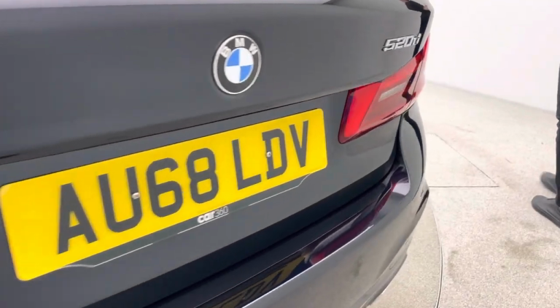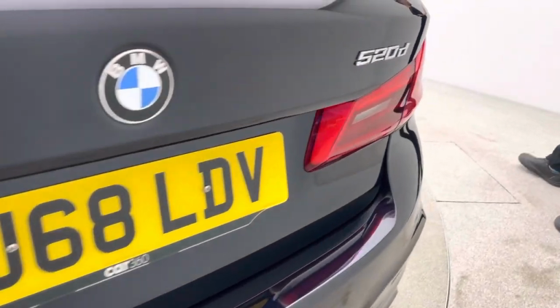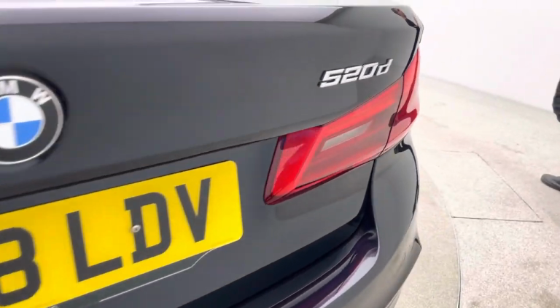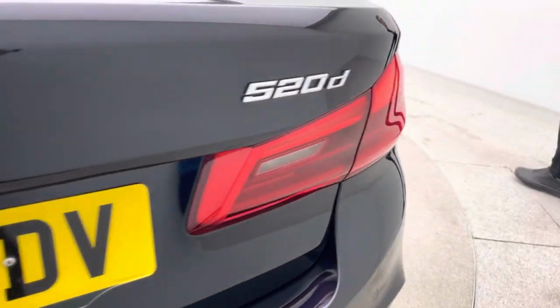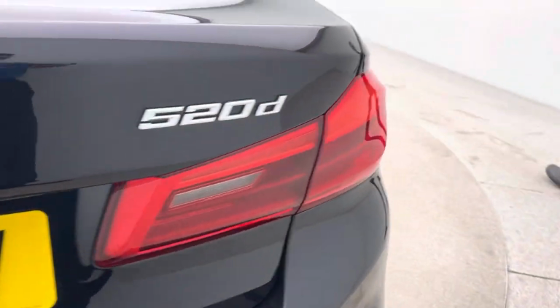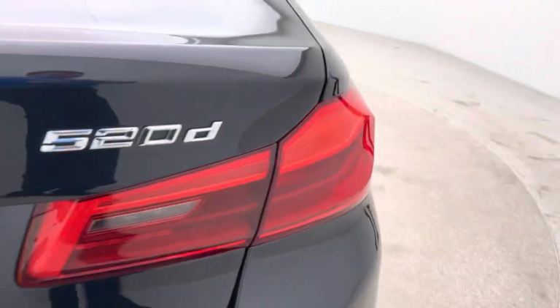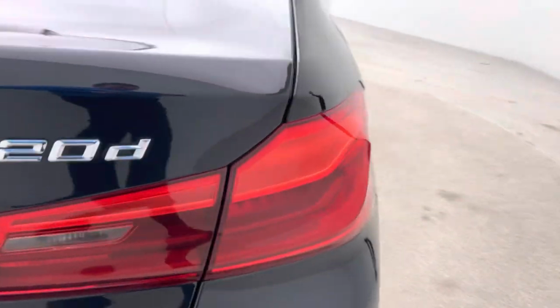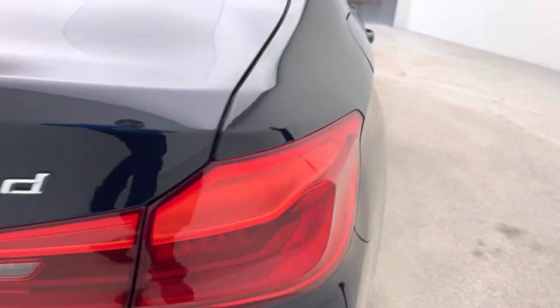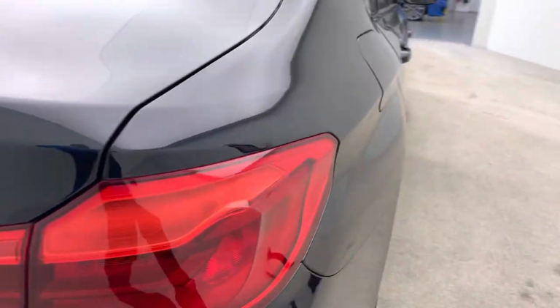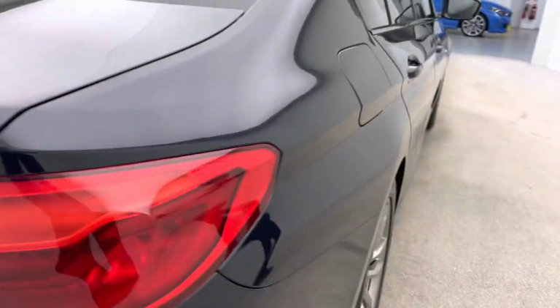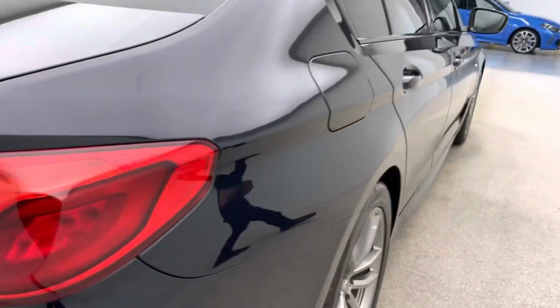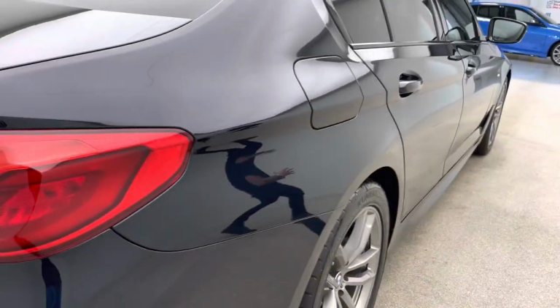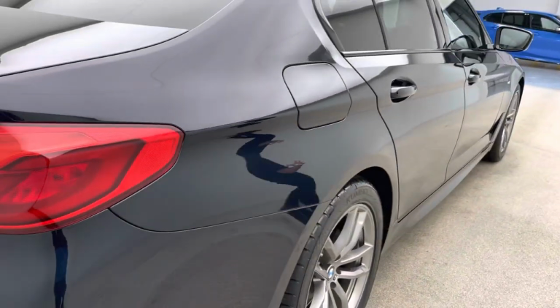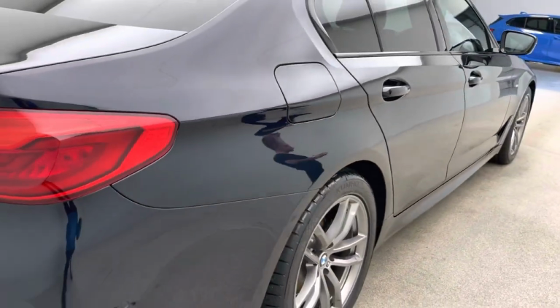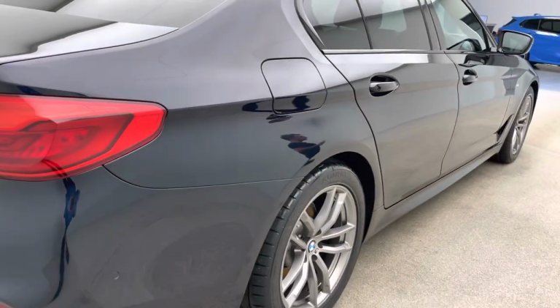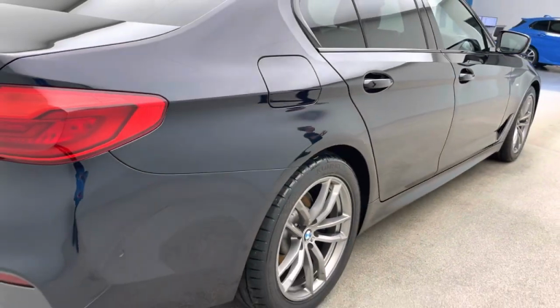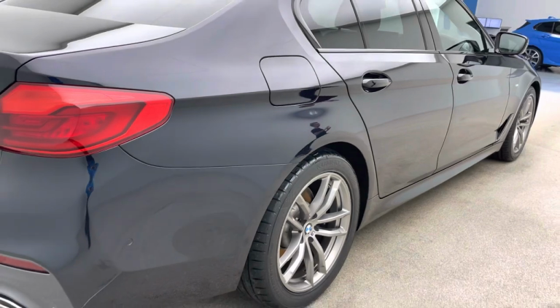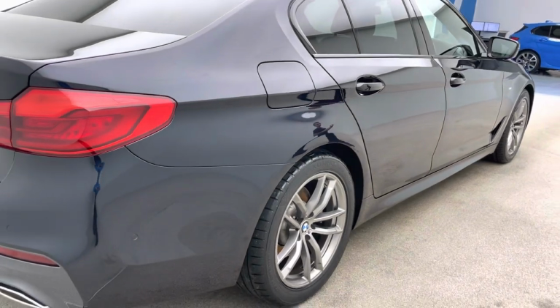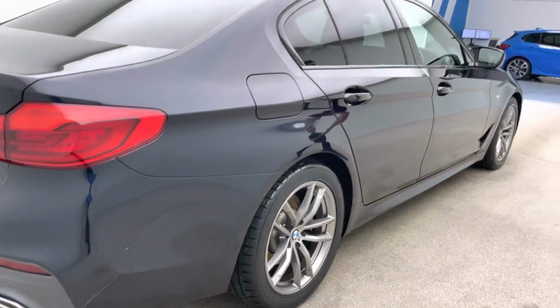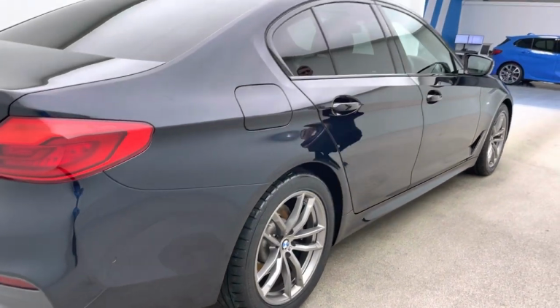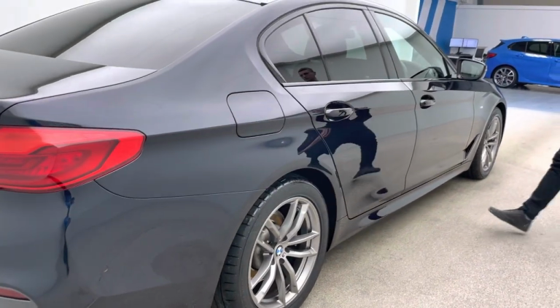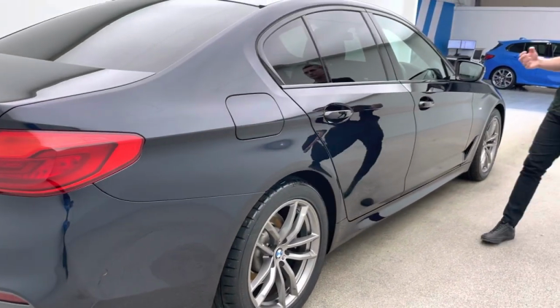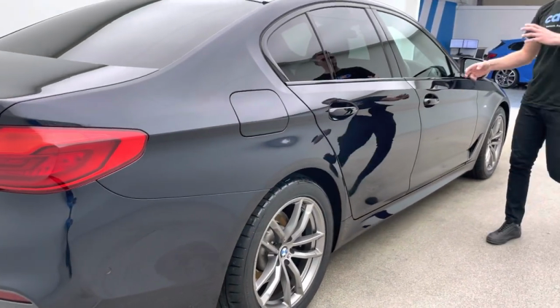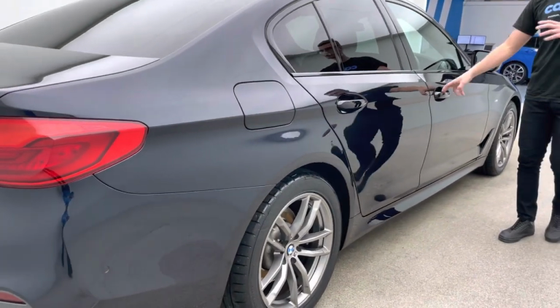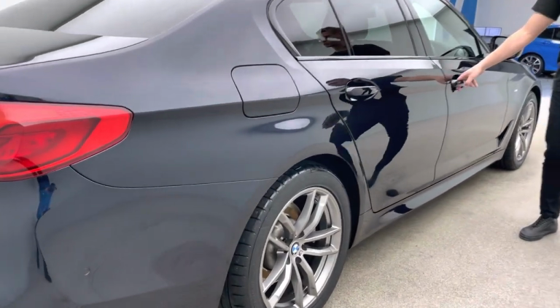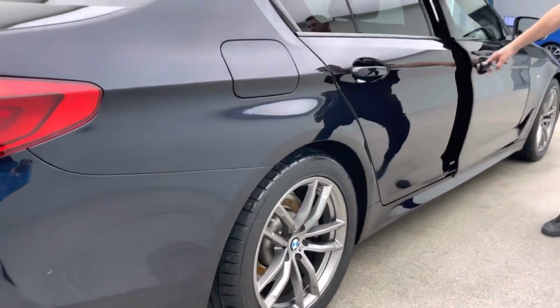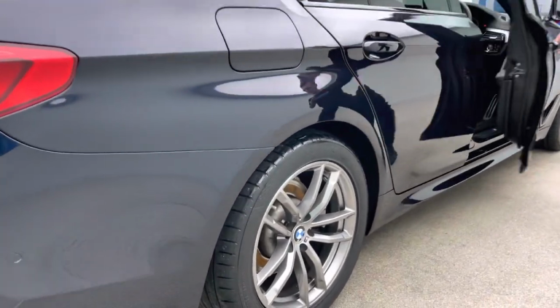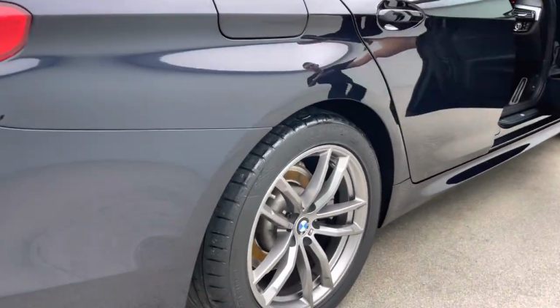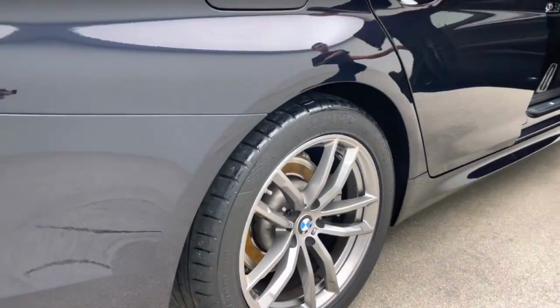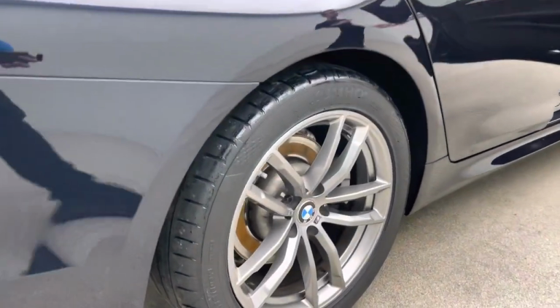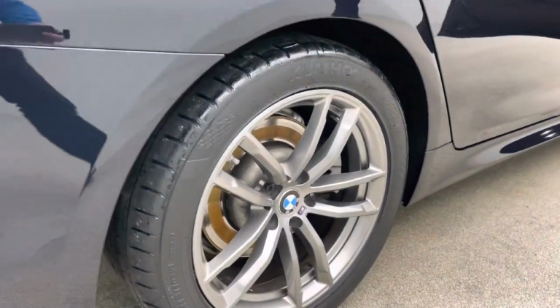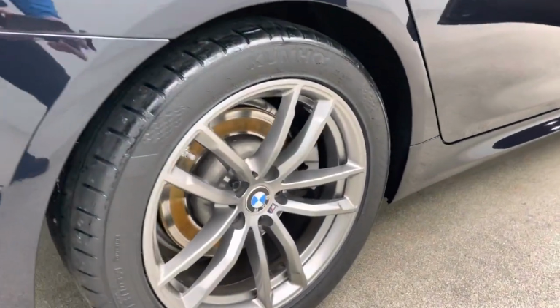Following around to the driver's side, we can start to take a look down the driver's side of the vehicle and then inside the car, and you'll start to see the level of attention that we go to in terms of our detailing here.